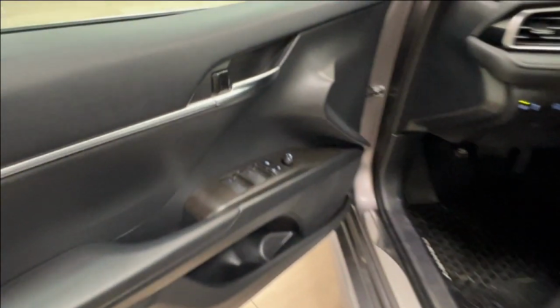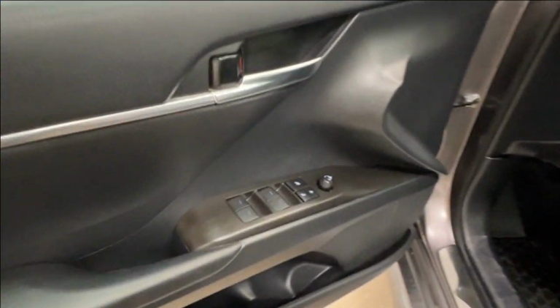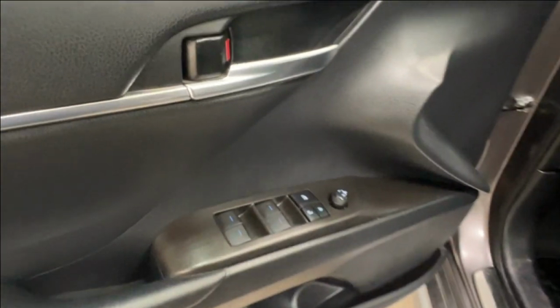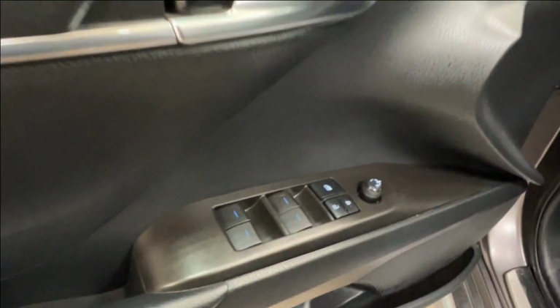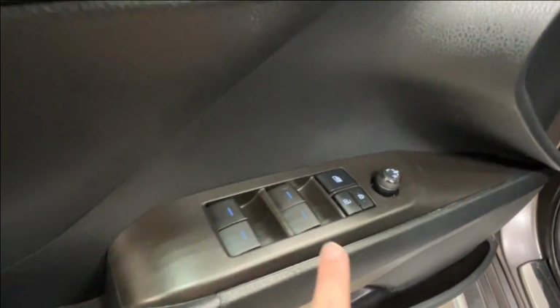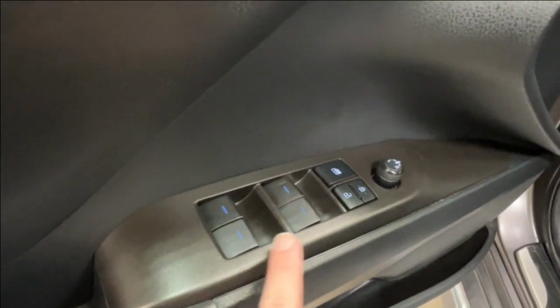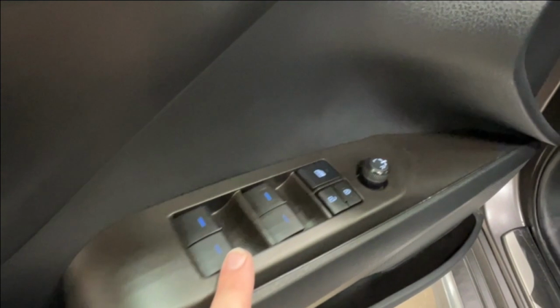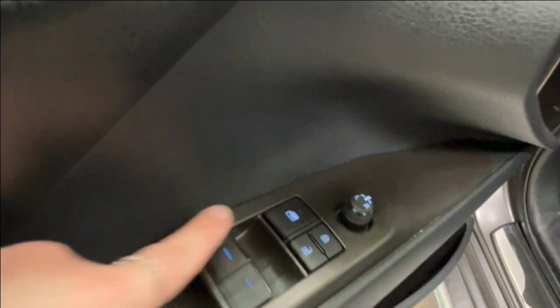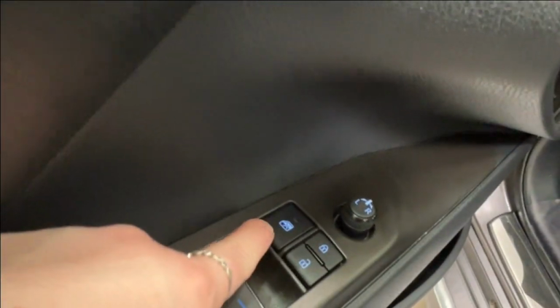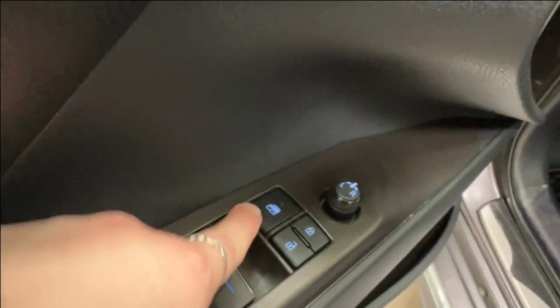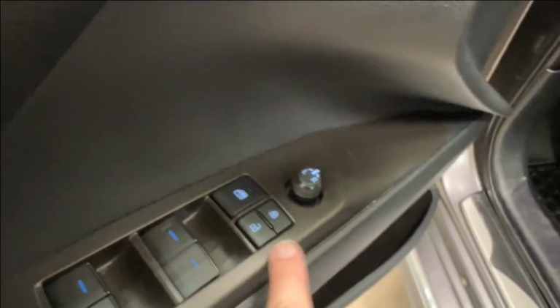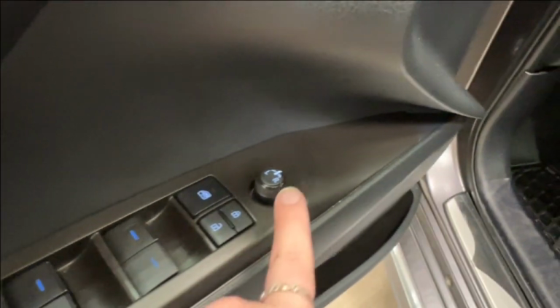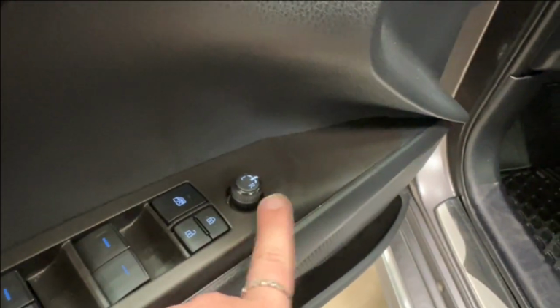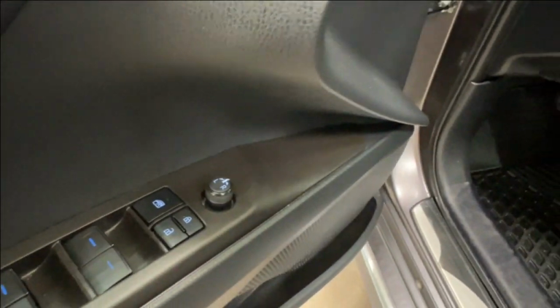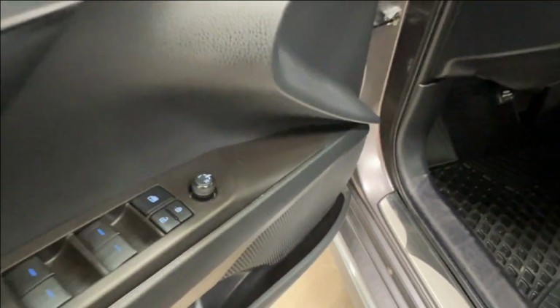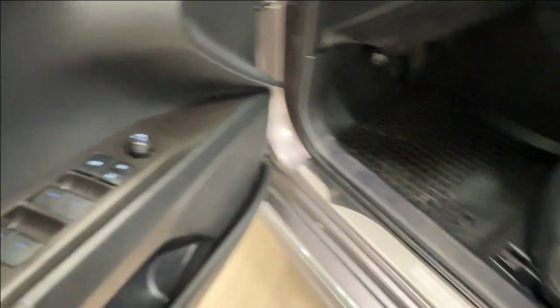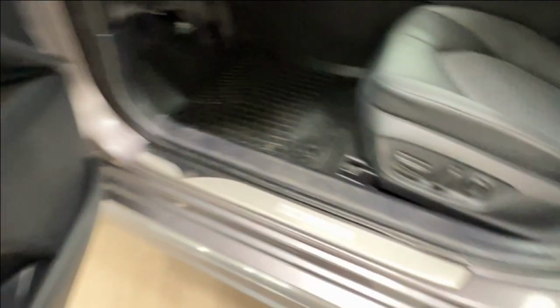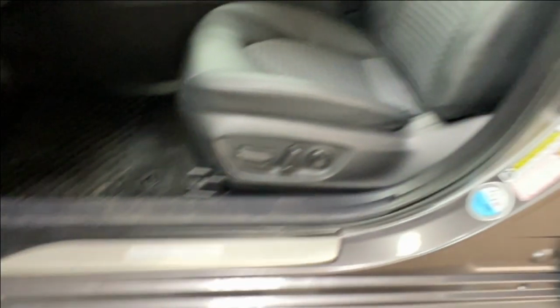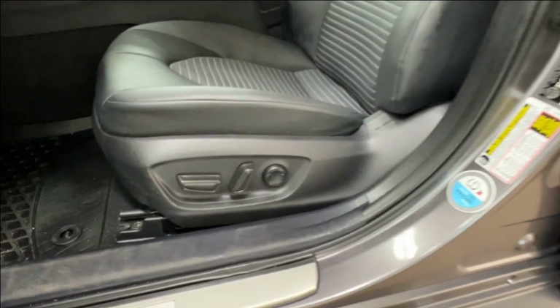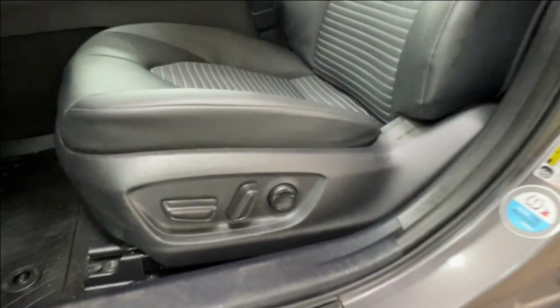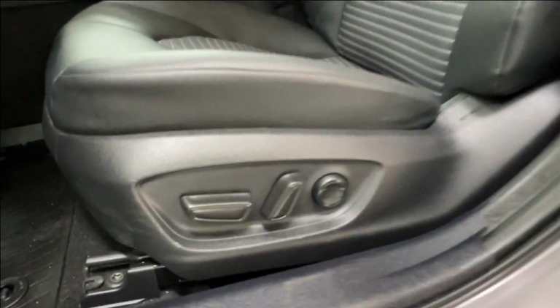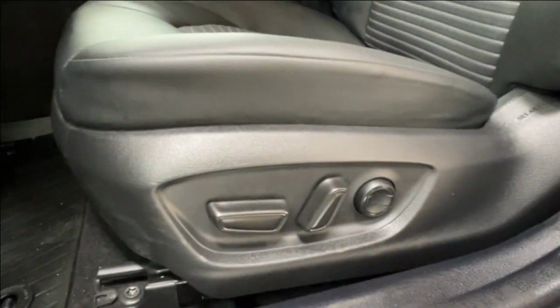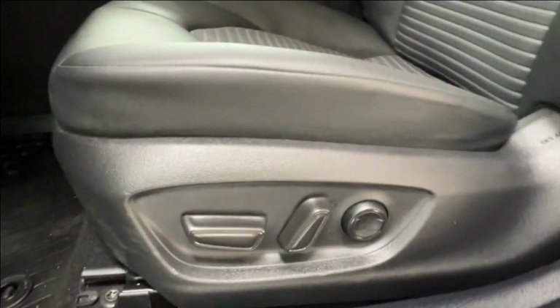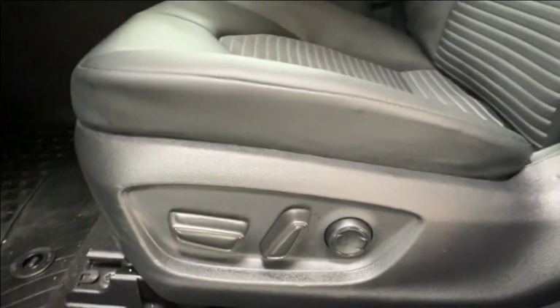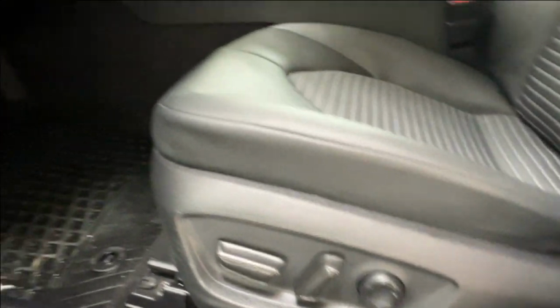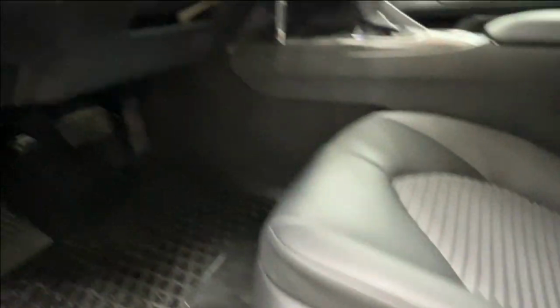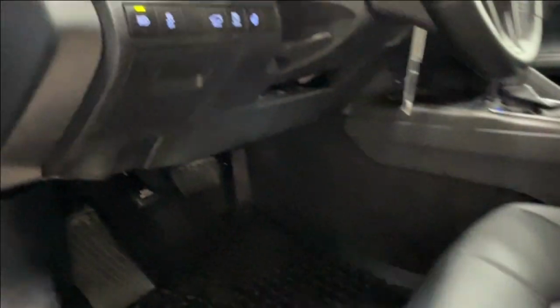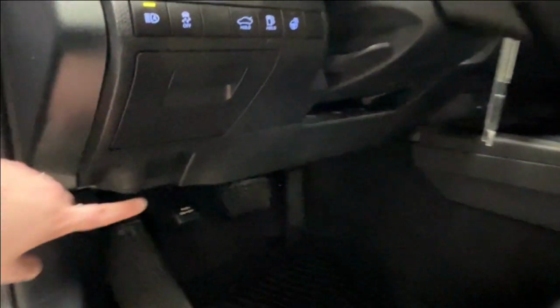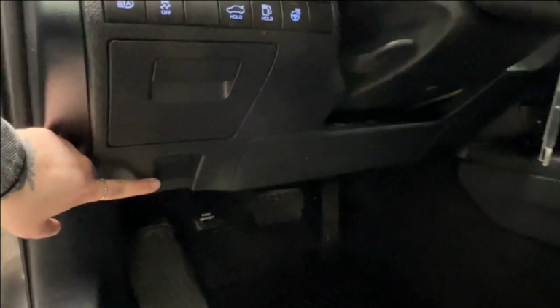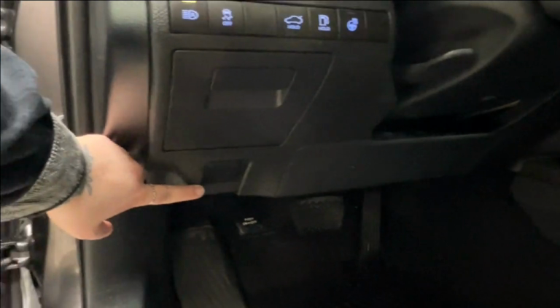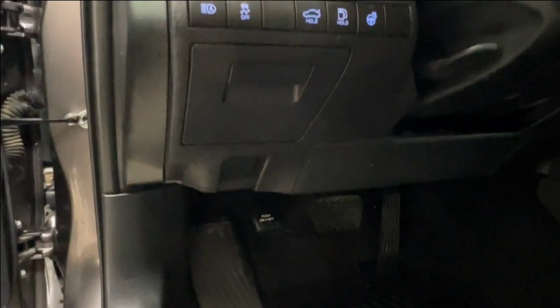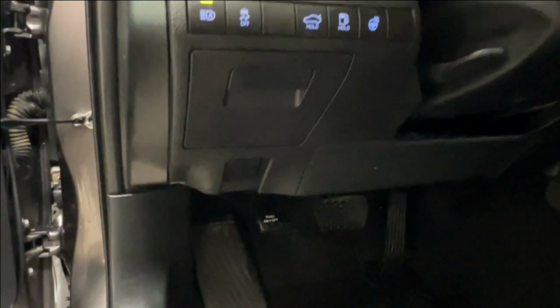Inside the driver's door you have power windows for front and back, window lock up top, power lock system, and side mirror controls. The front driver seat is electronically adjustable — forward, back, up, down, and lumbar support.